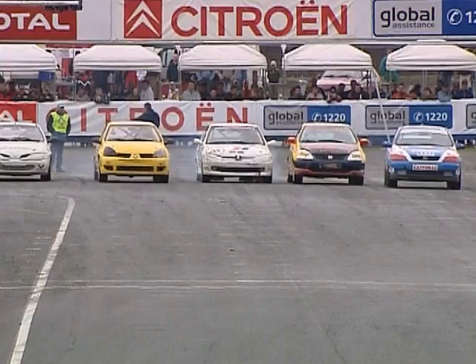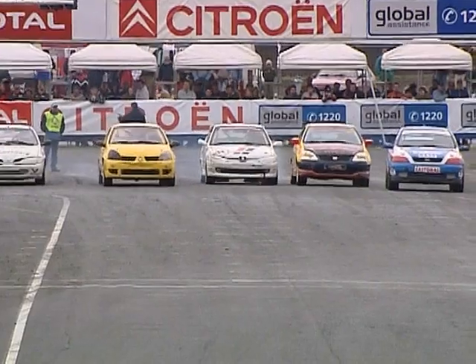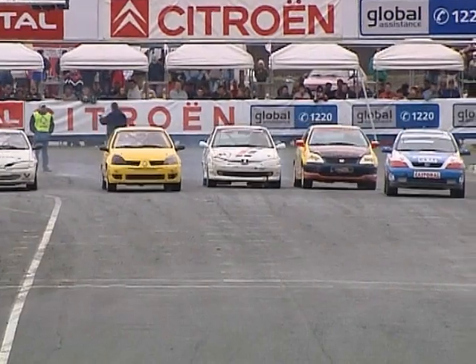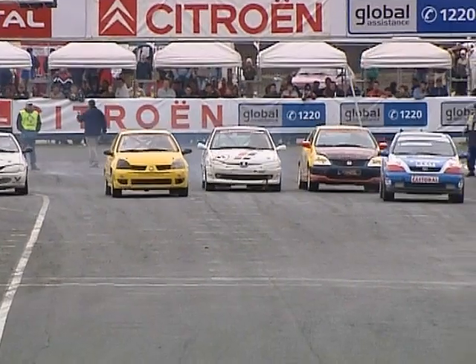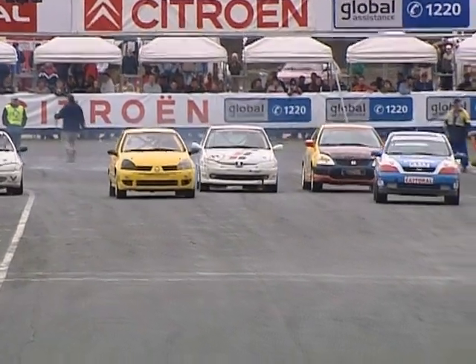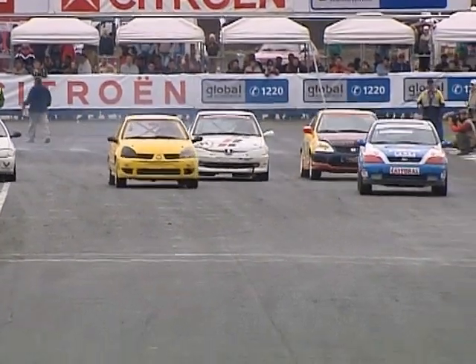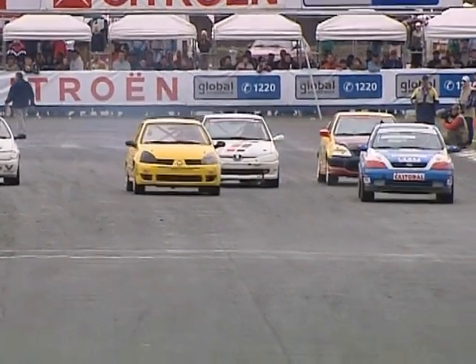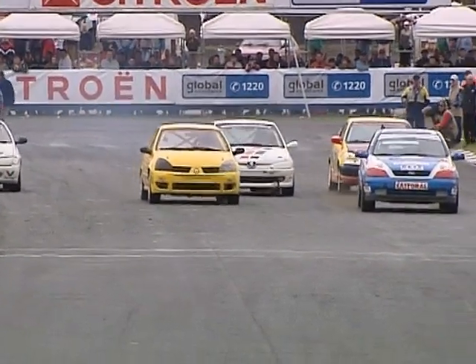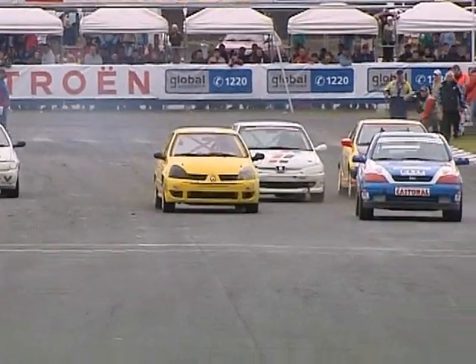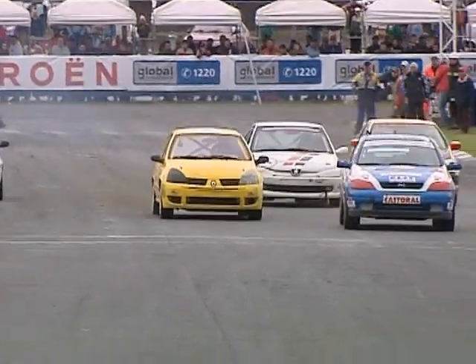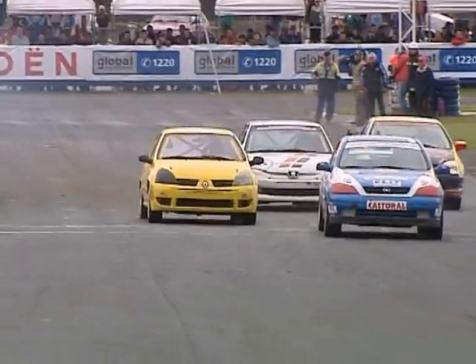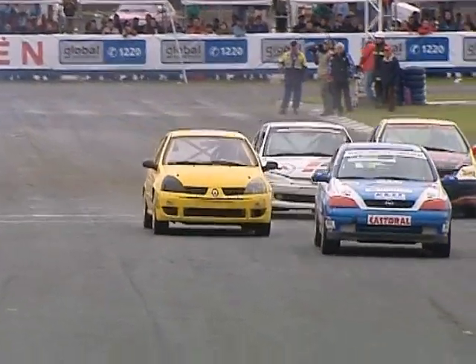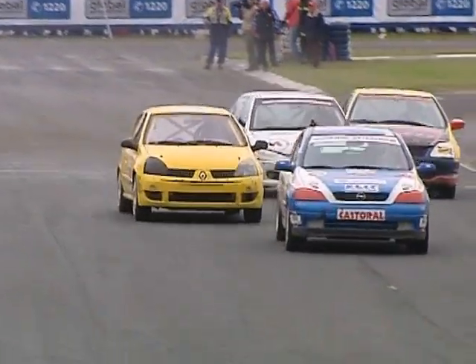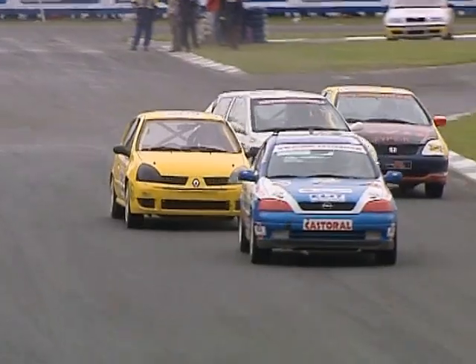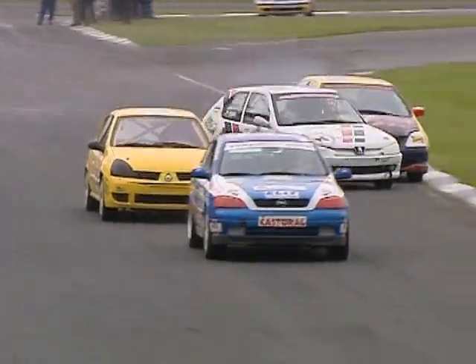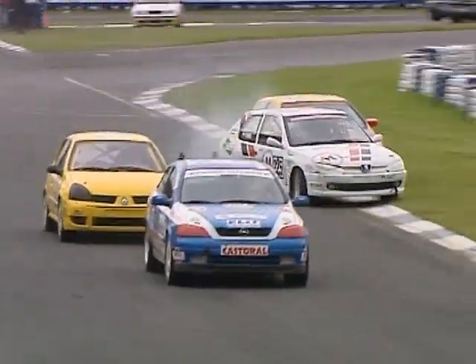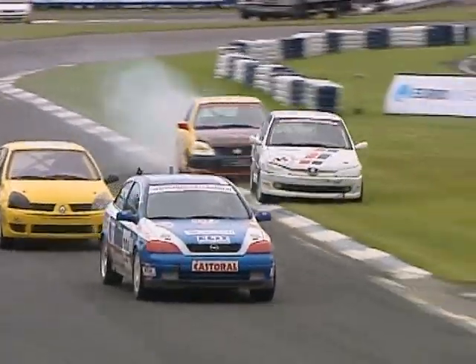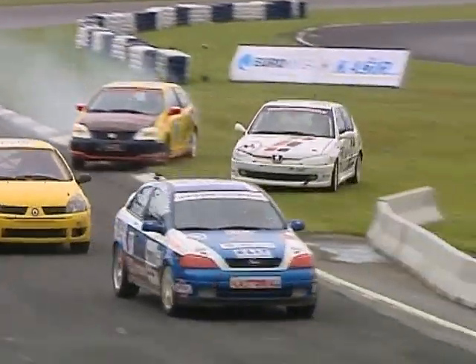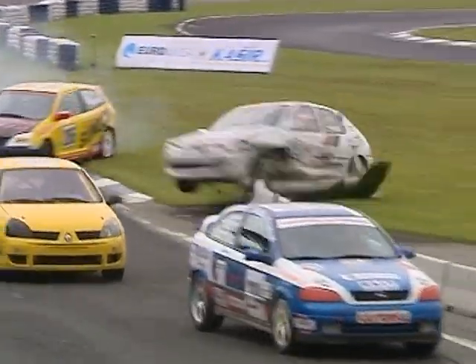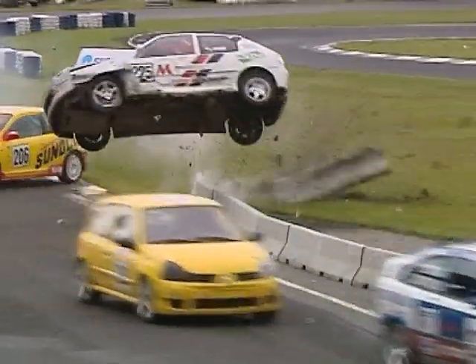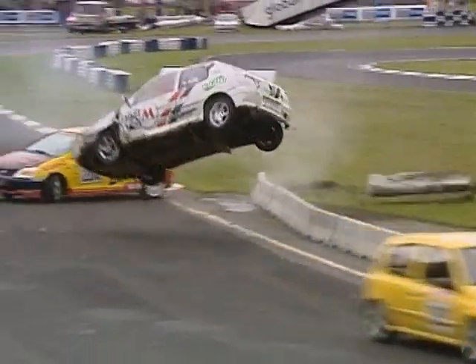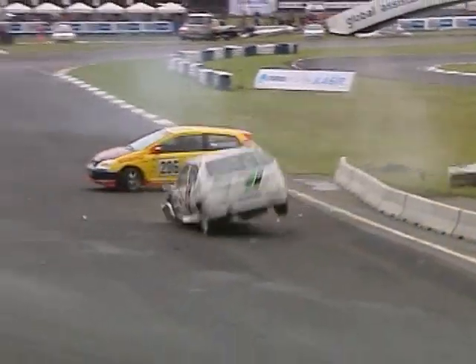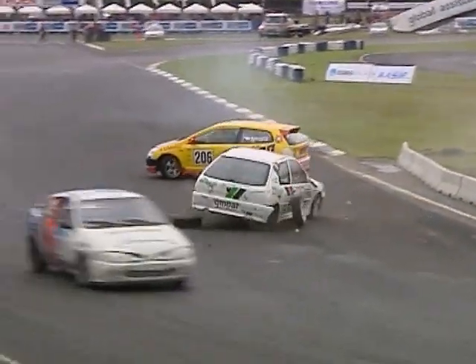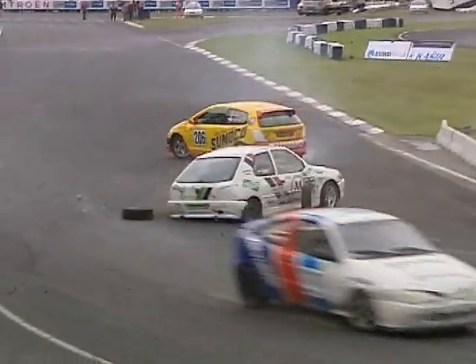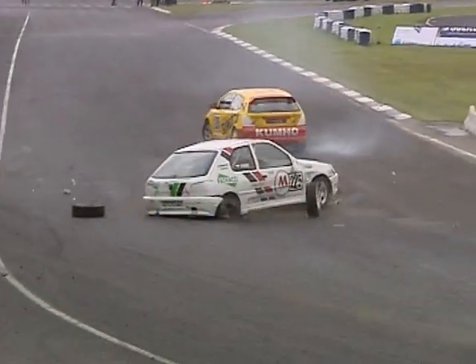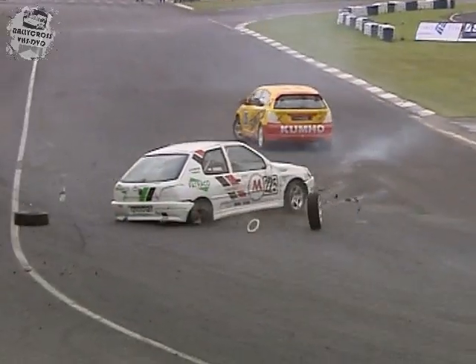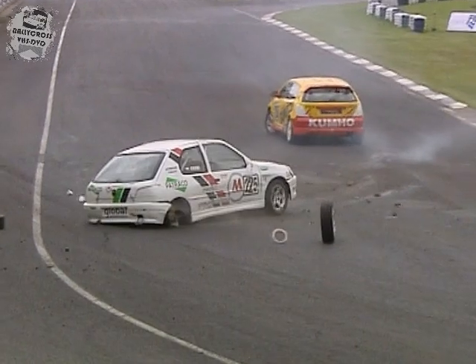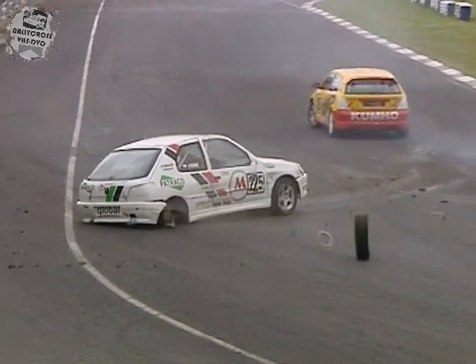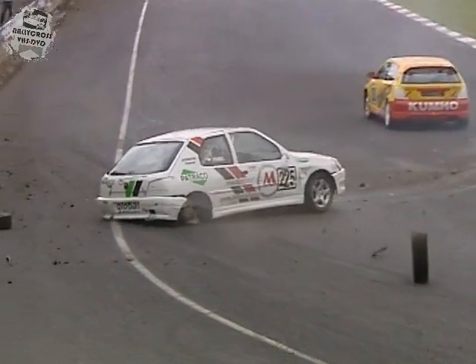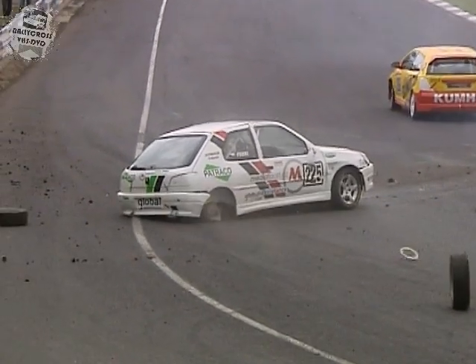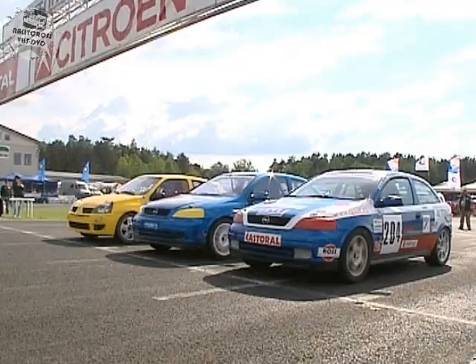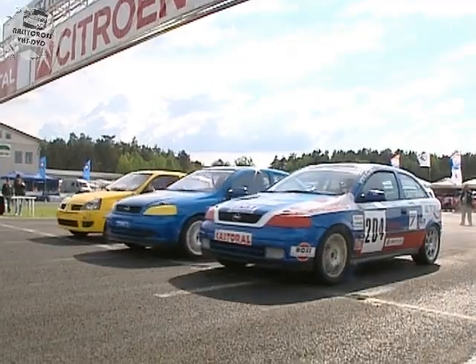We're going to start with D2, the front-wheel-drive Group N cars here. Watch out for Vytislav Cervo — a big shunt in the Peugeot 306.